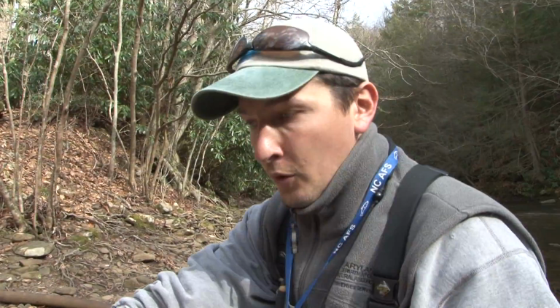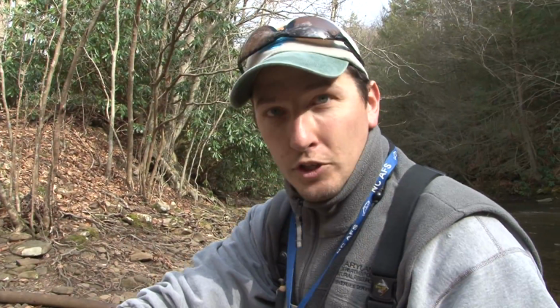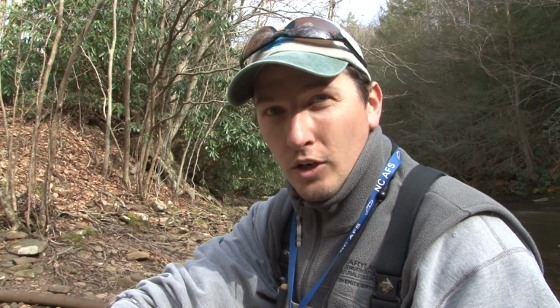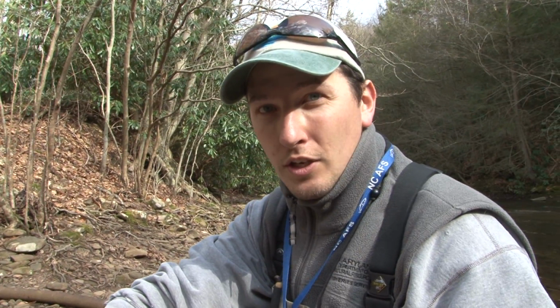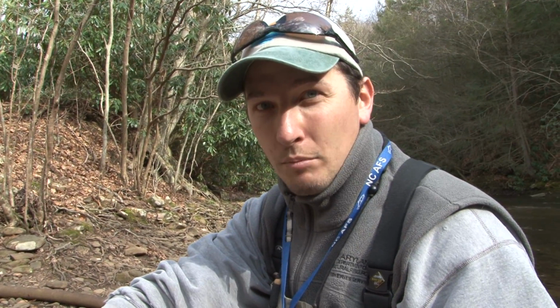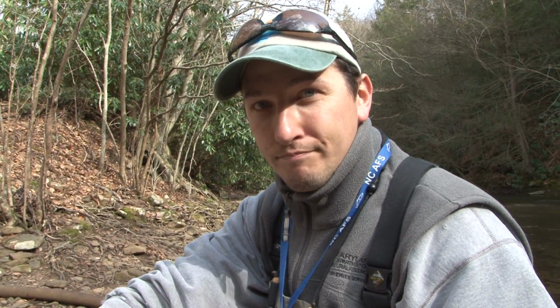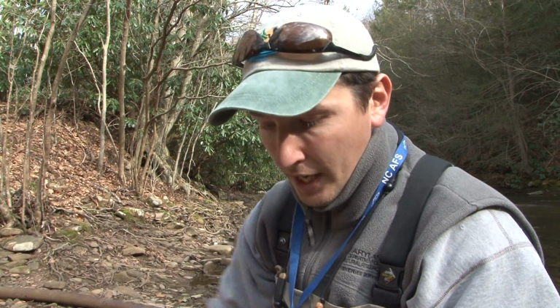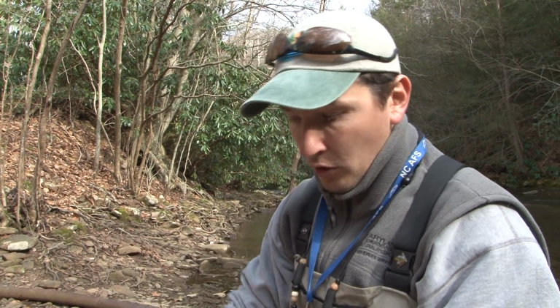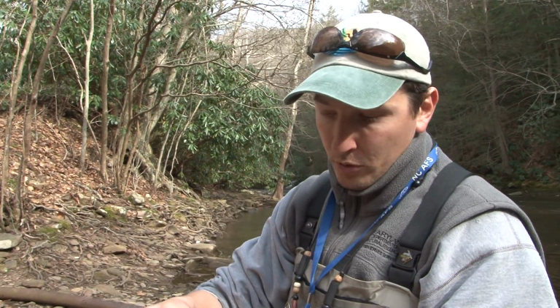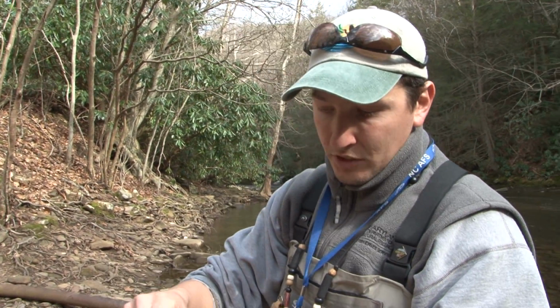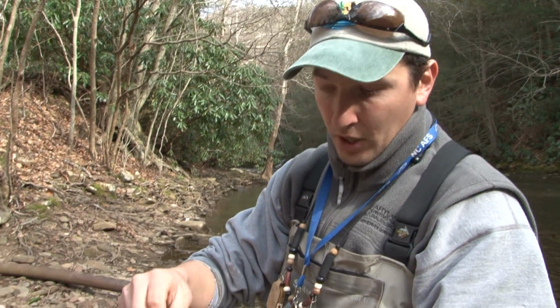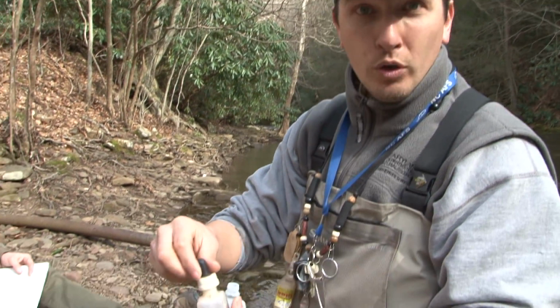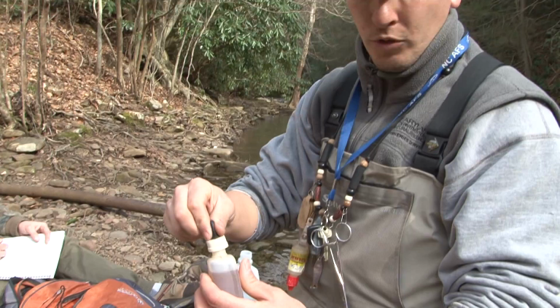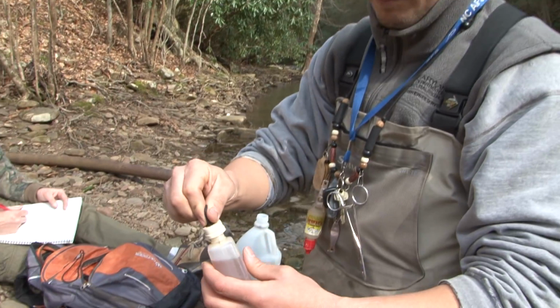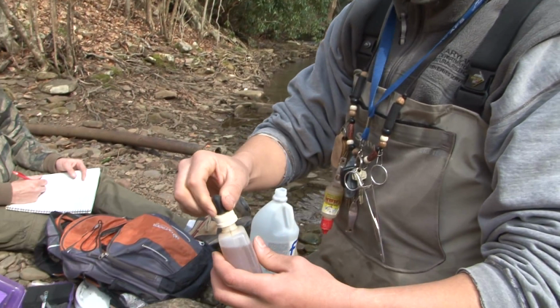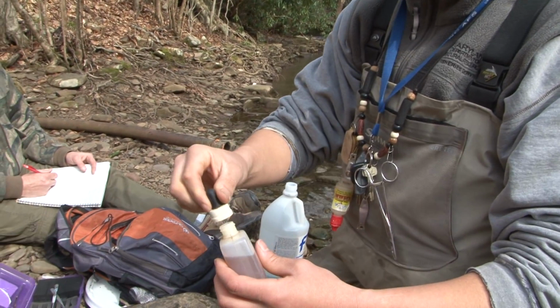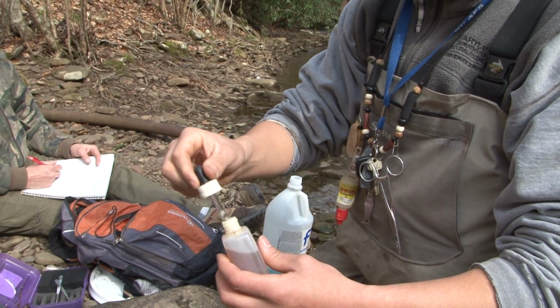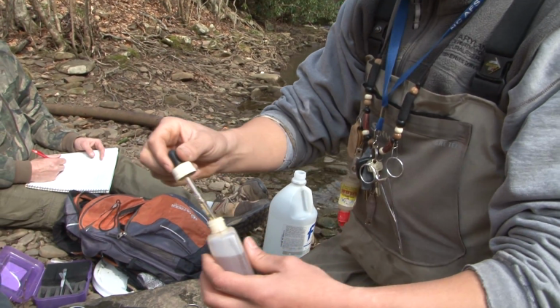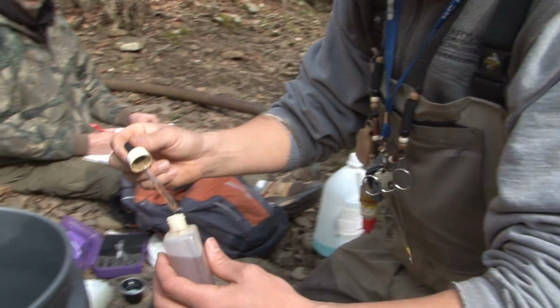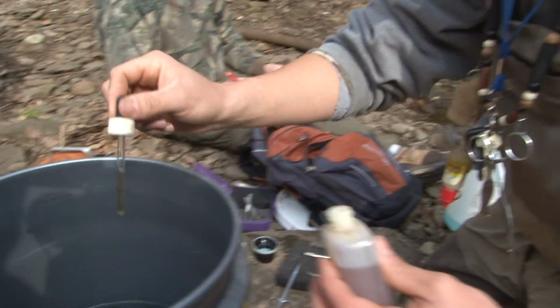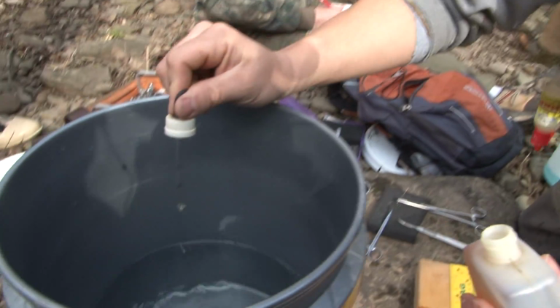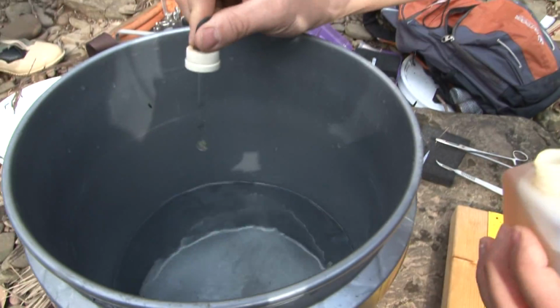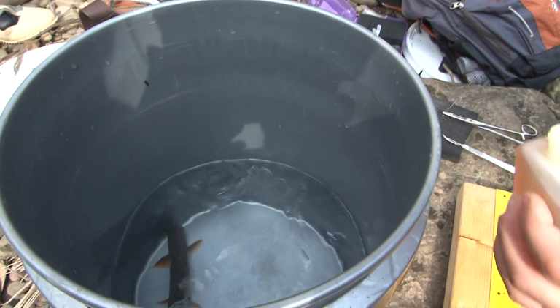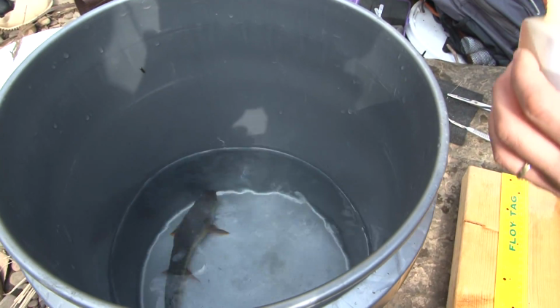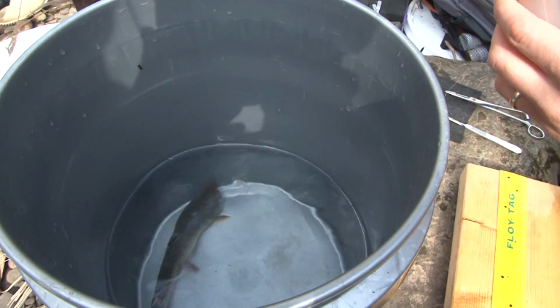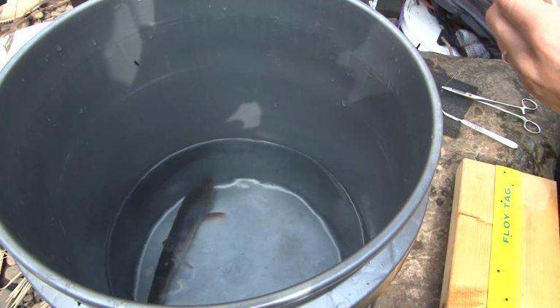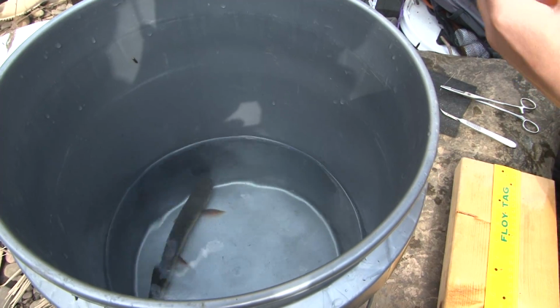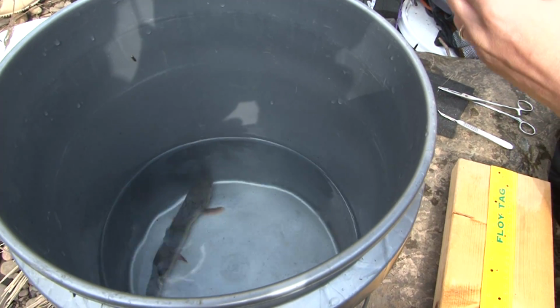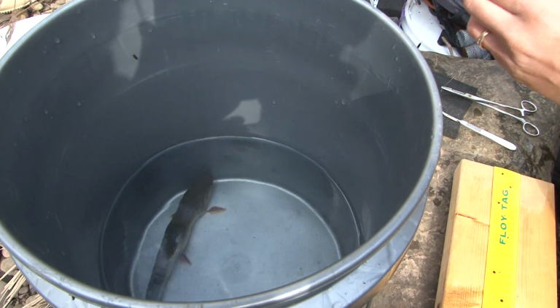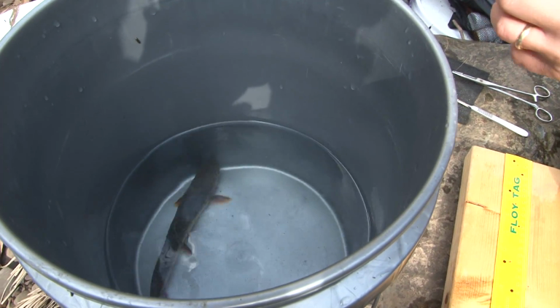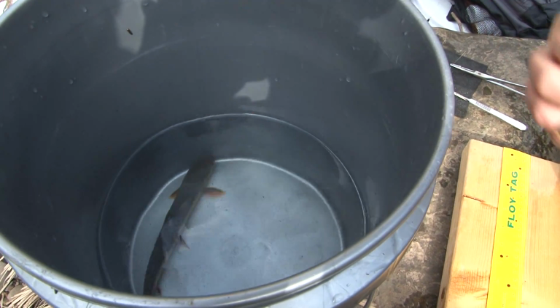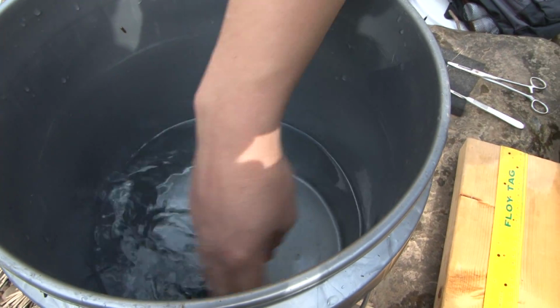We have the fish in what I call the knockout bucket, and all I'm going to do is add some clove oil to the bucket, which will anesthetize the fish. Add about a milliliter in there and stir it up.